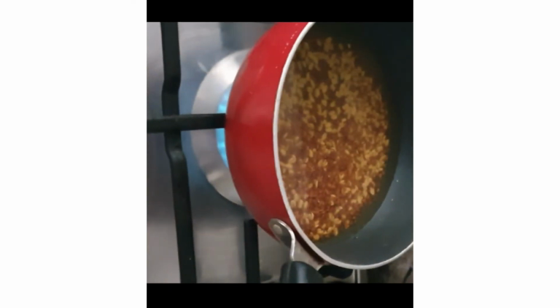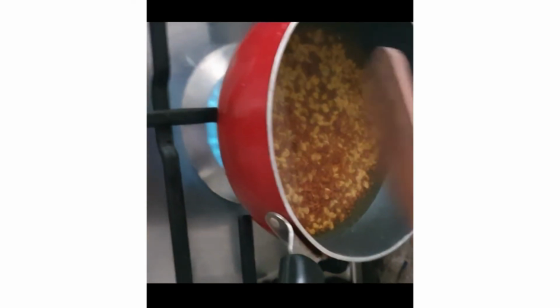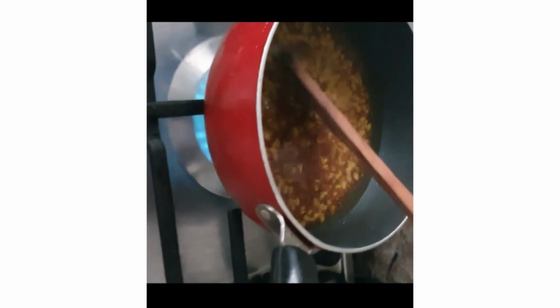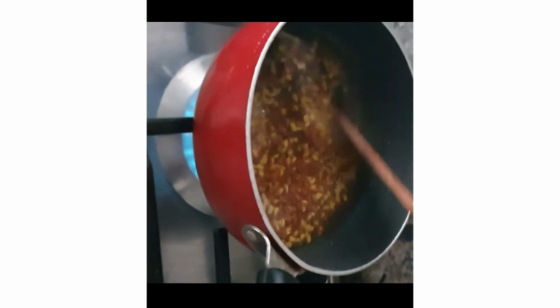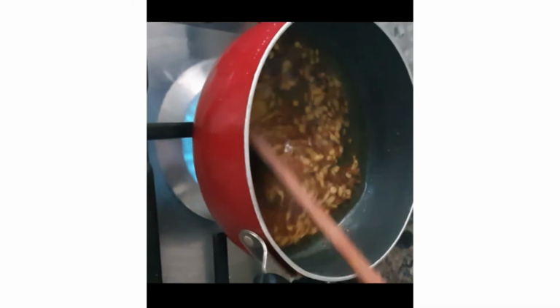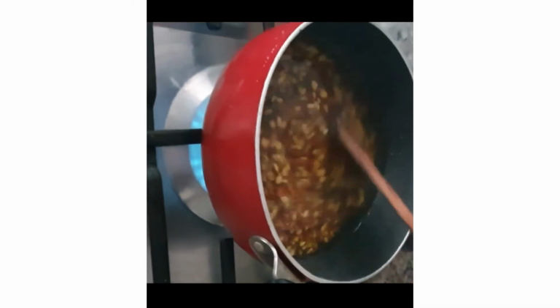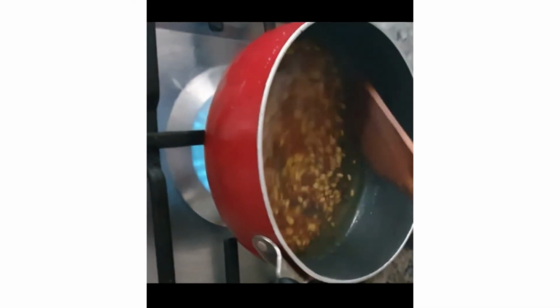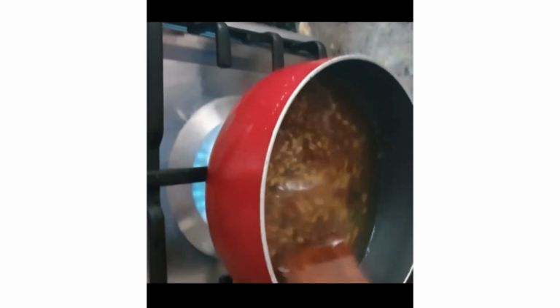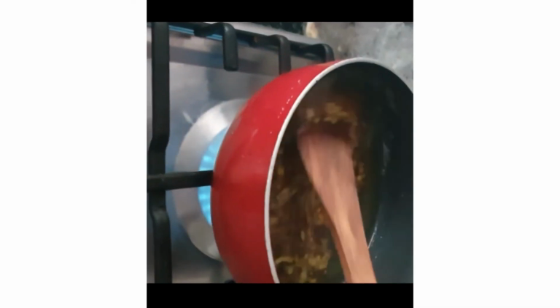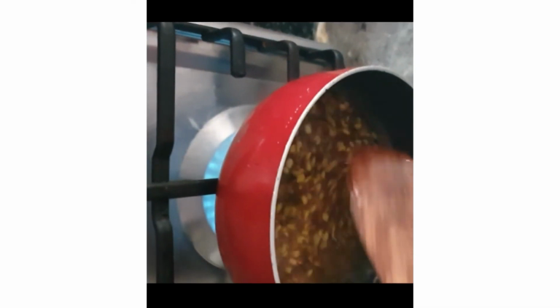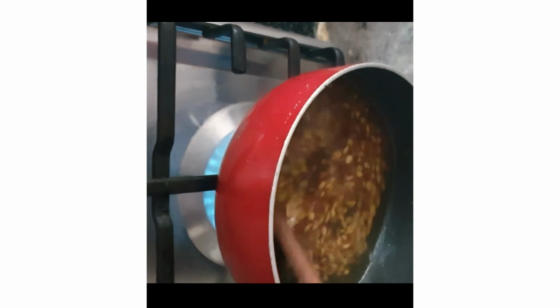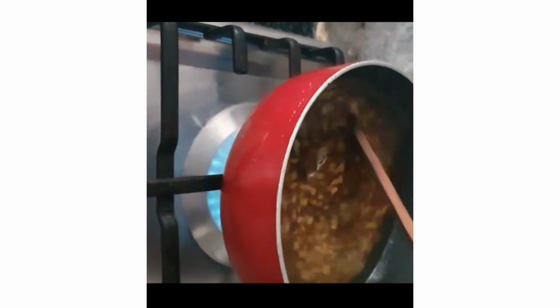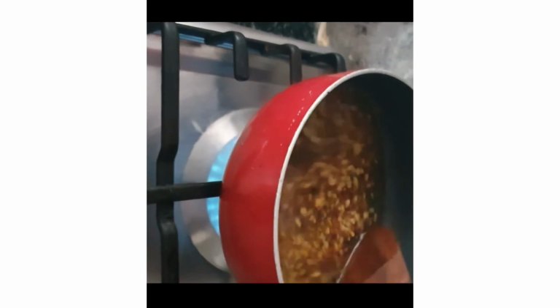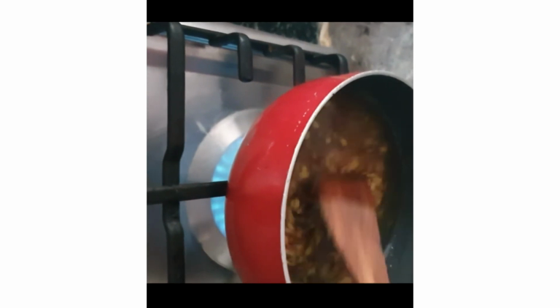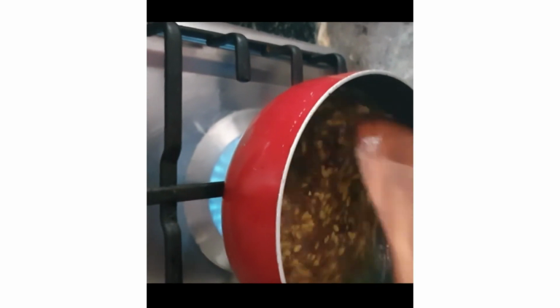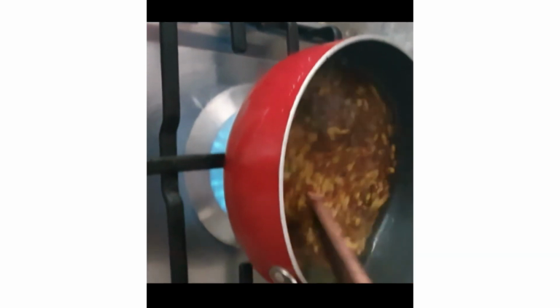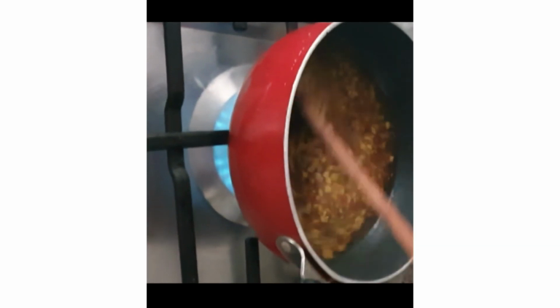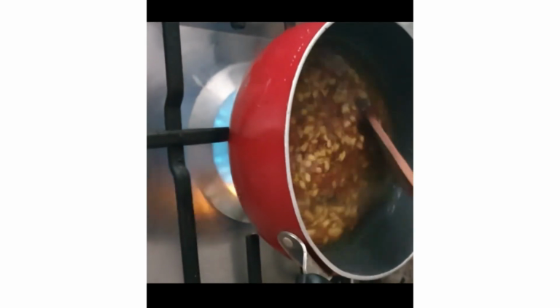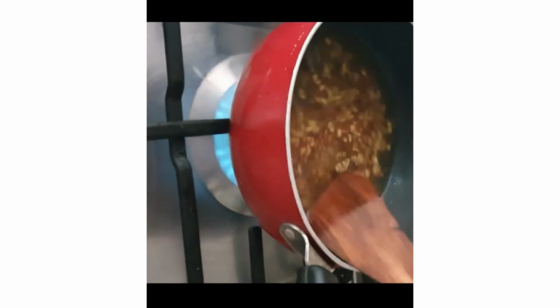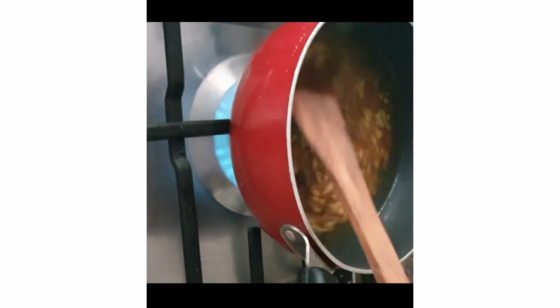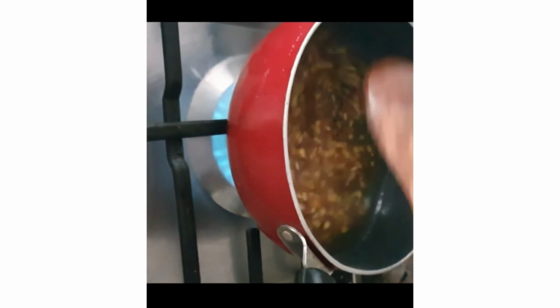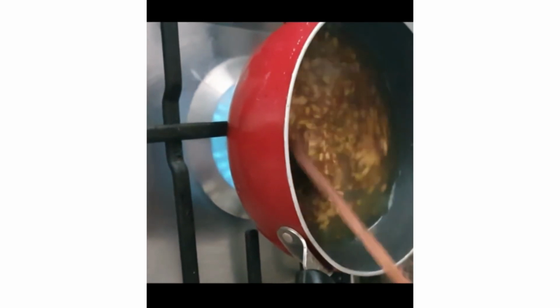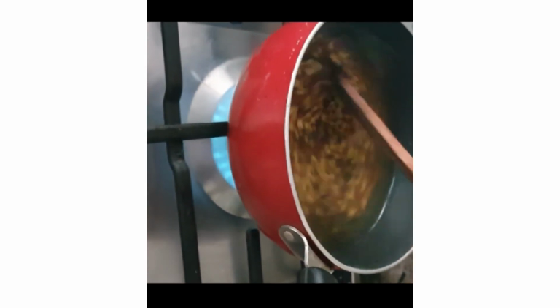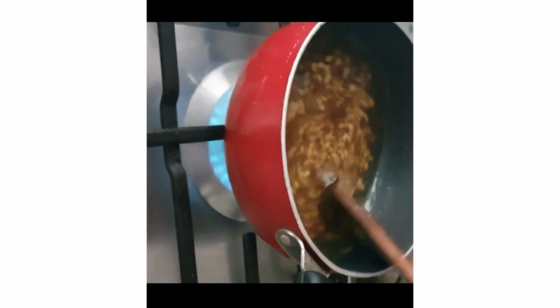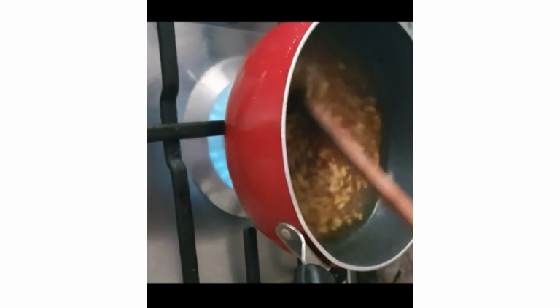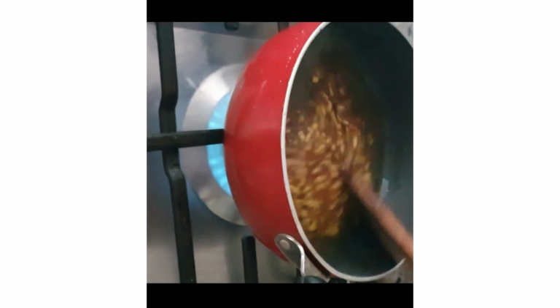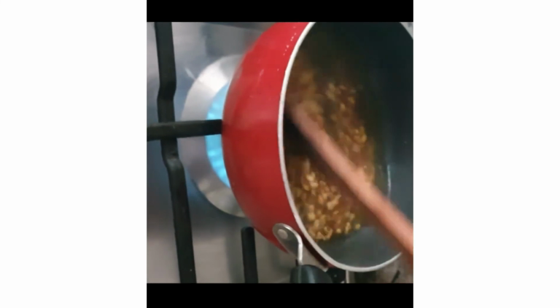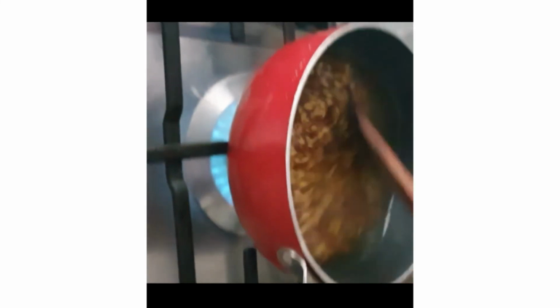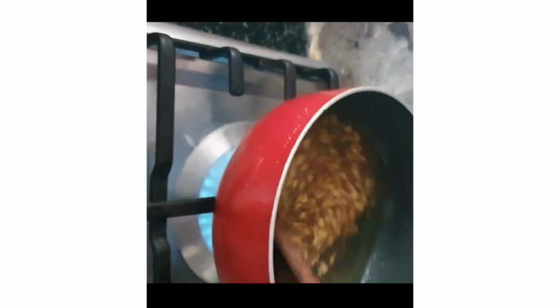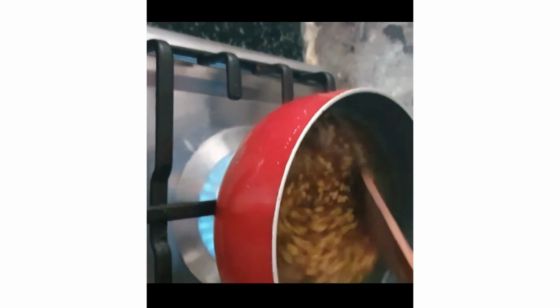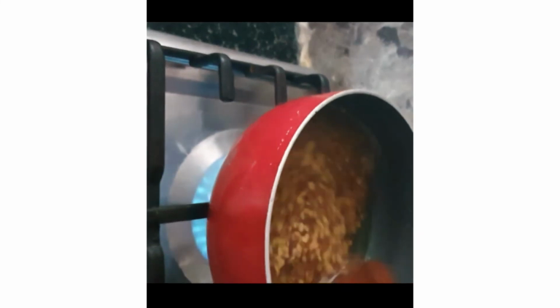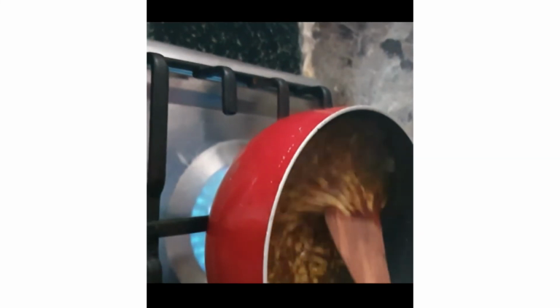Try to use a wooden spatula. Don't use steel or any other material when you are making the gel form, because it is not good.